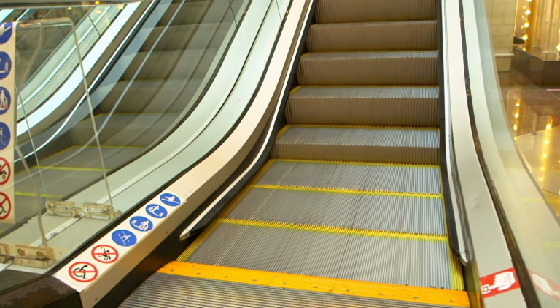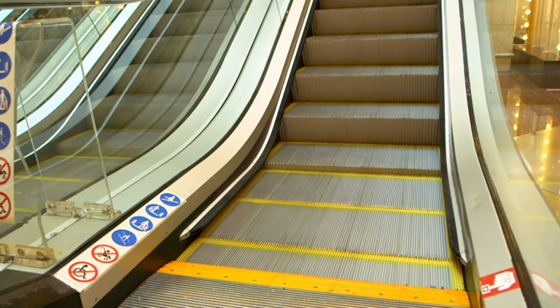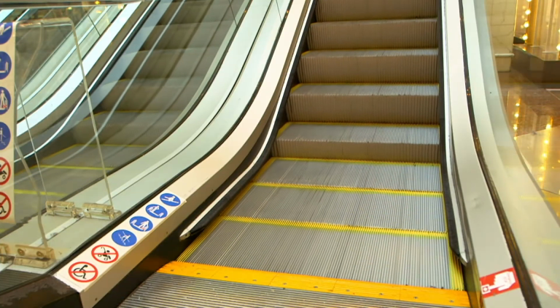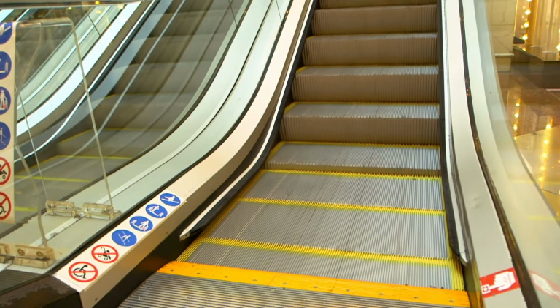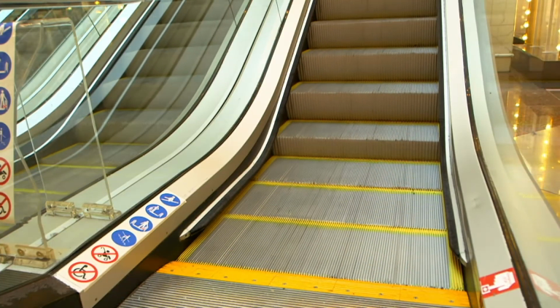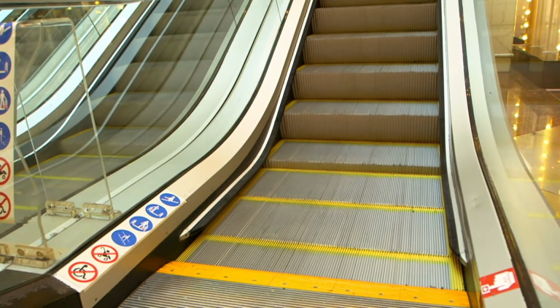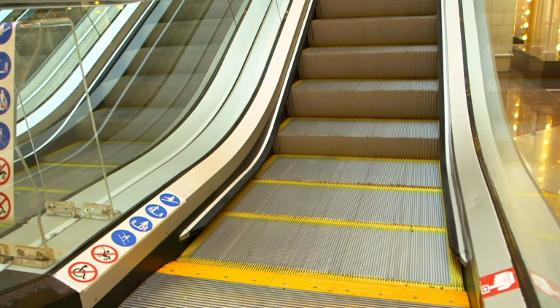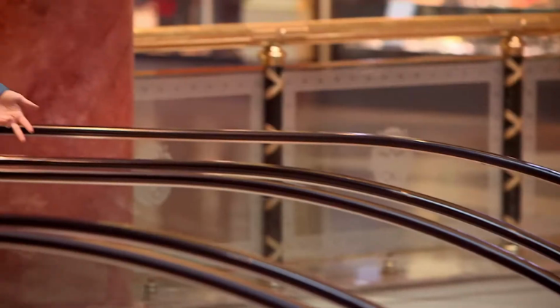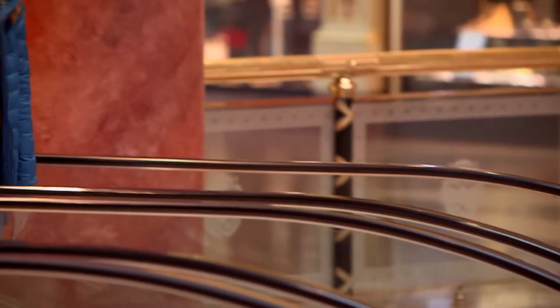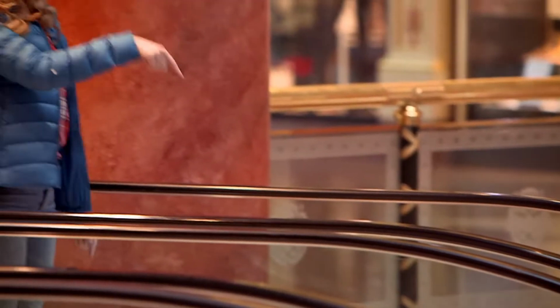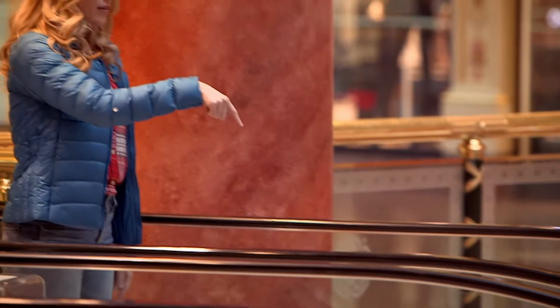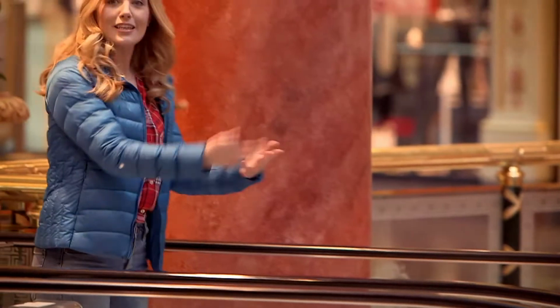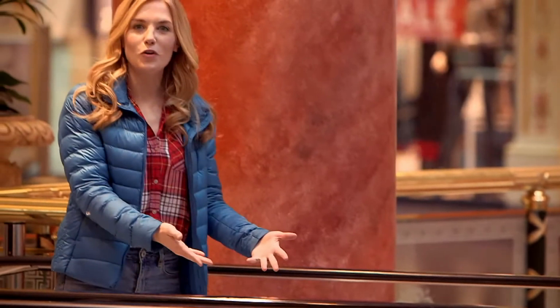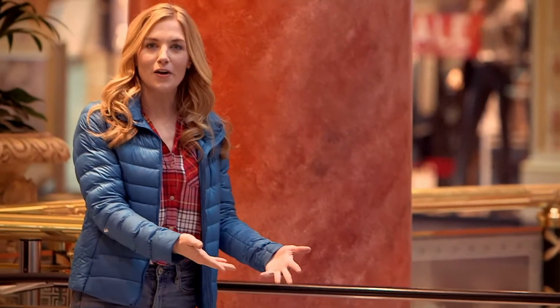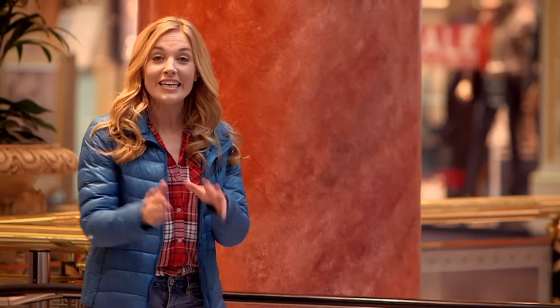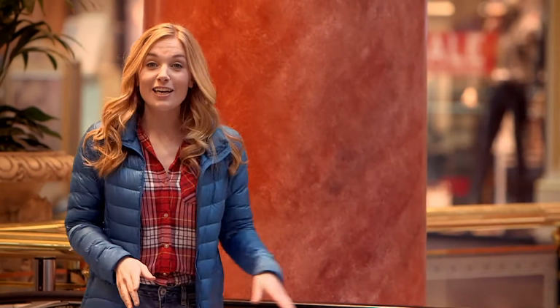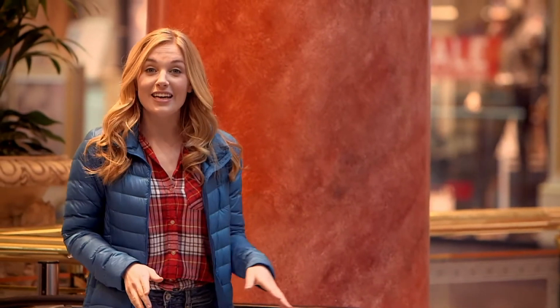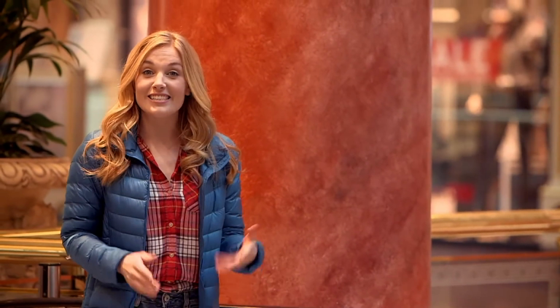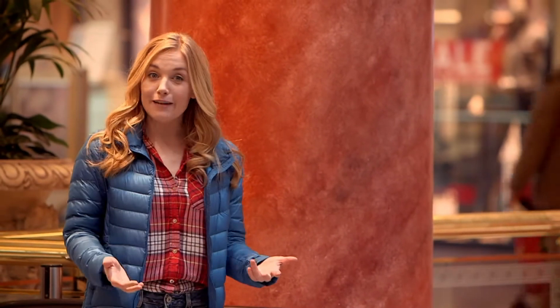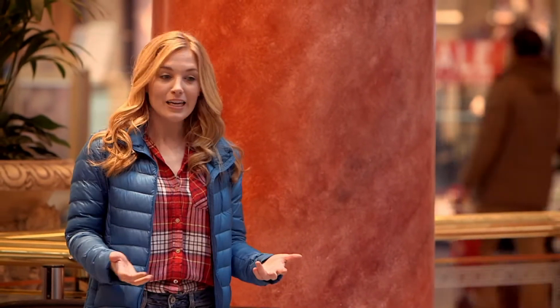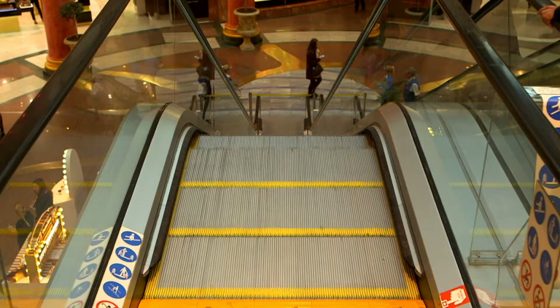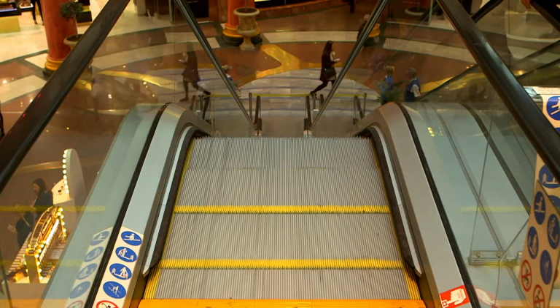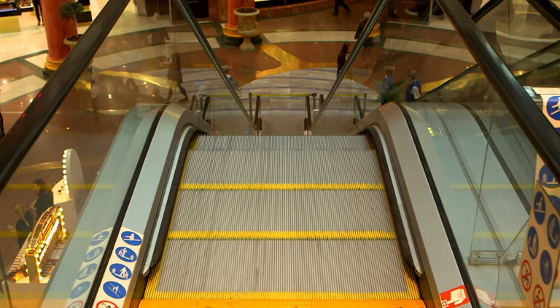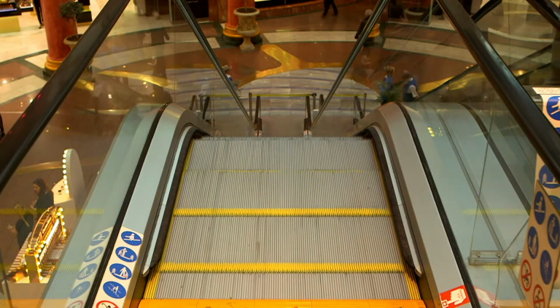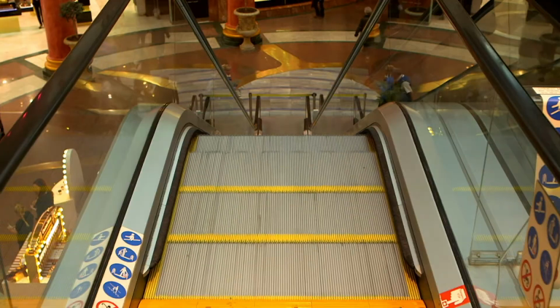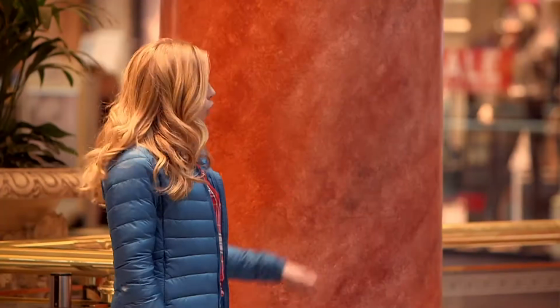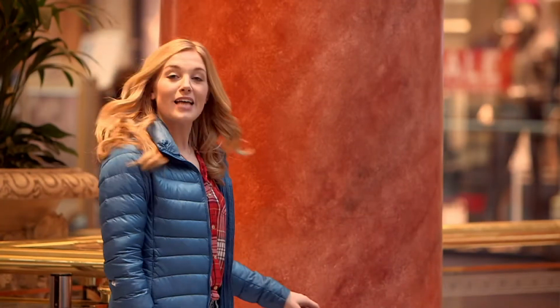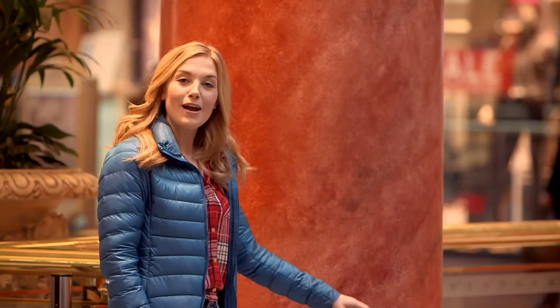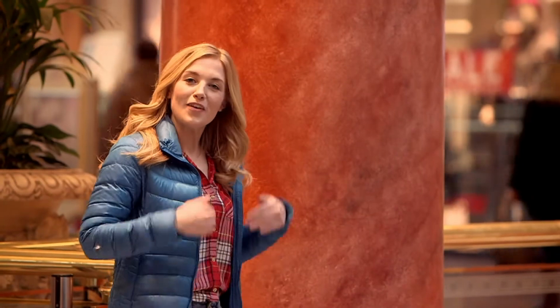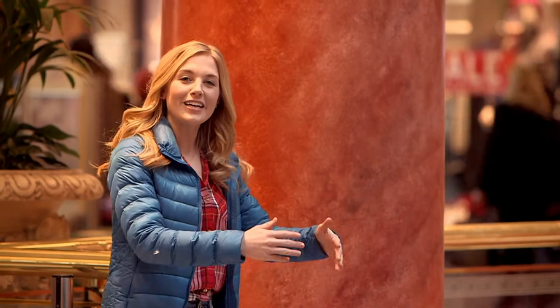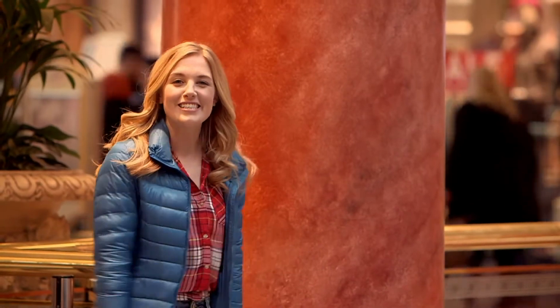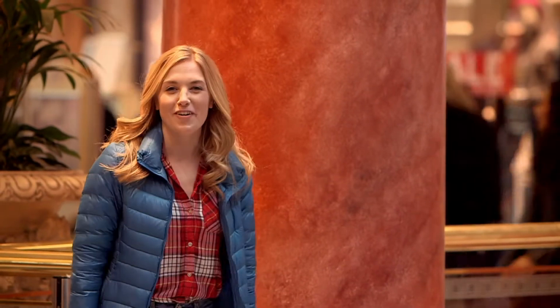Have you ever been on an escalator? I'm going to take this one to get to the floor below. To get on an escalator safely you have to wait for a step to appear, hold on to the handrail, and then quickly step on.